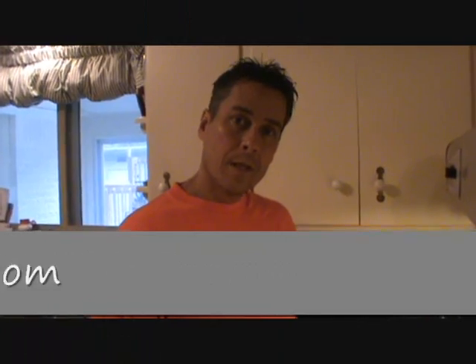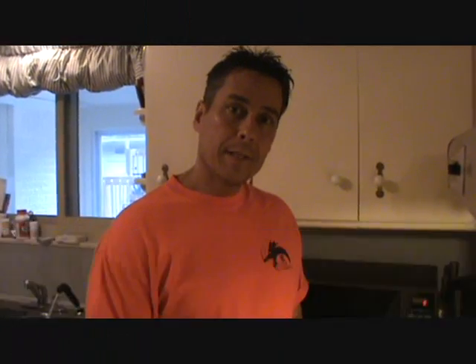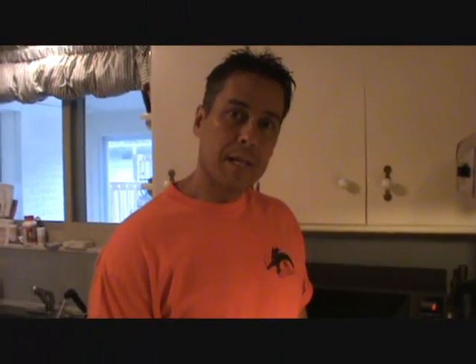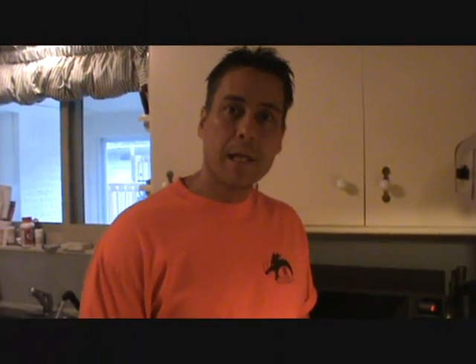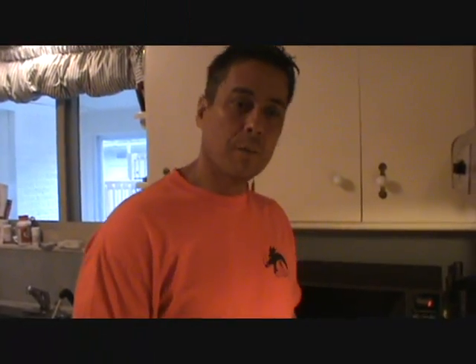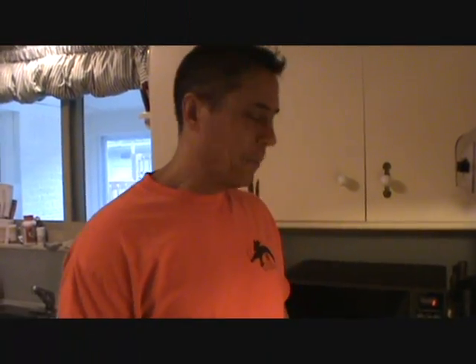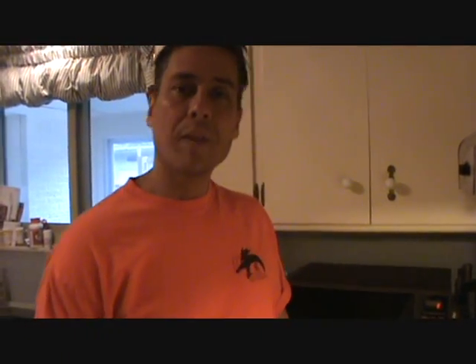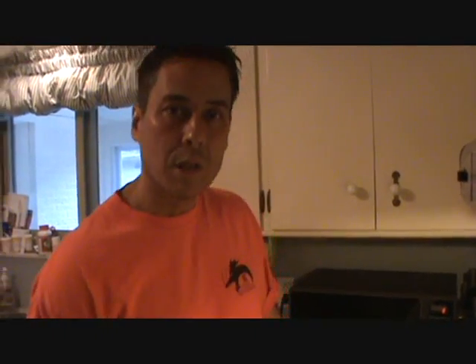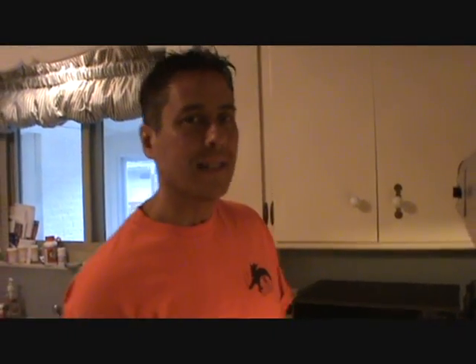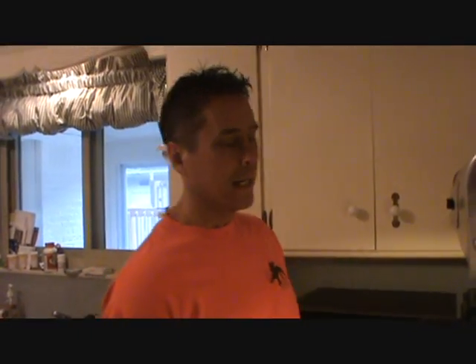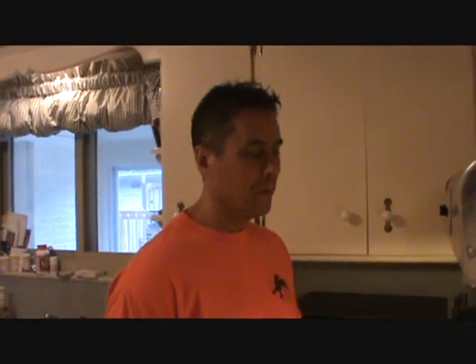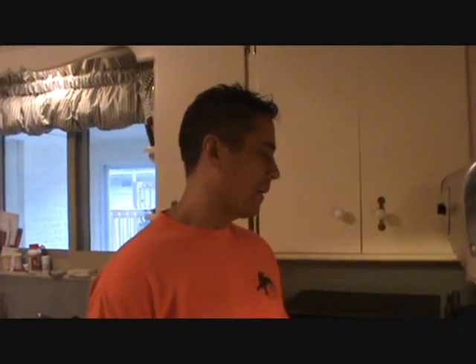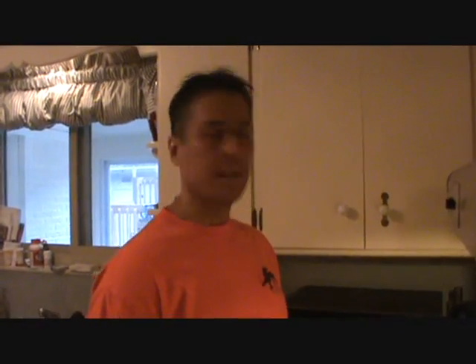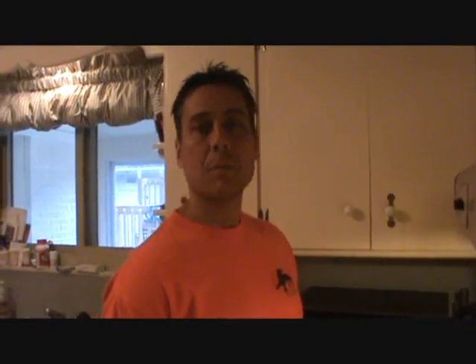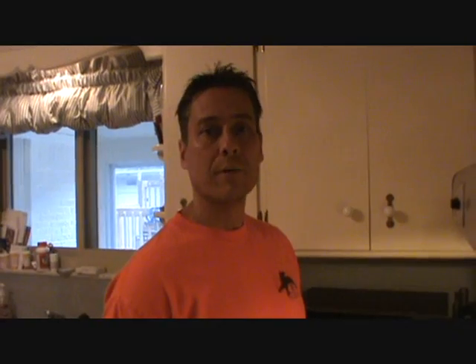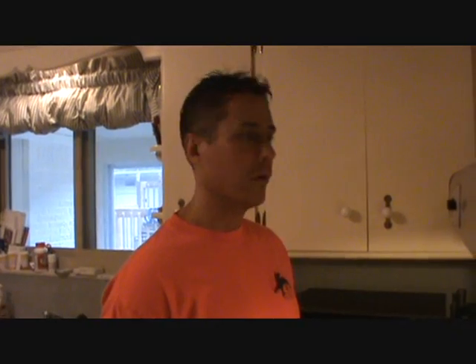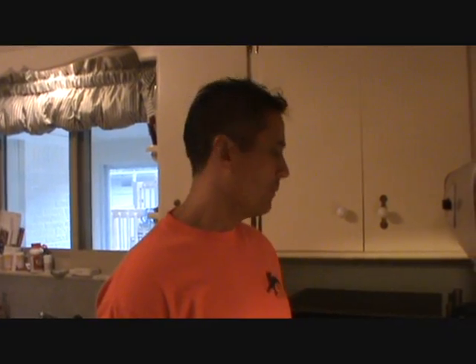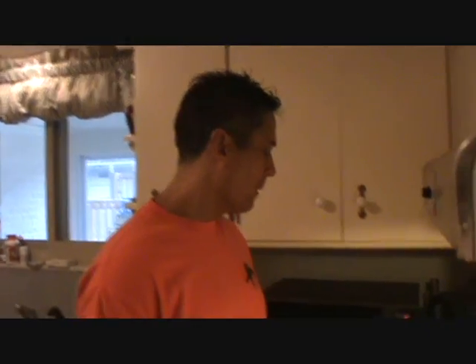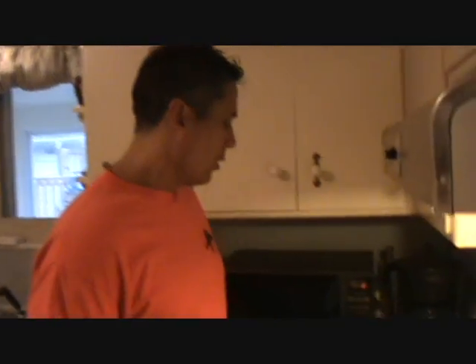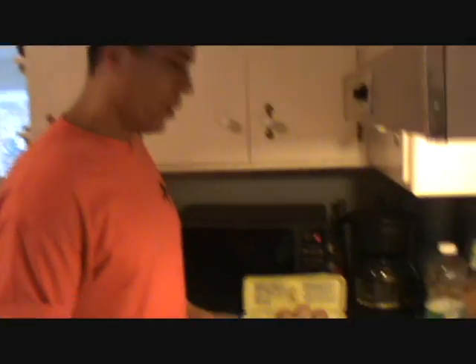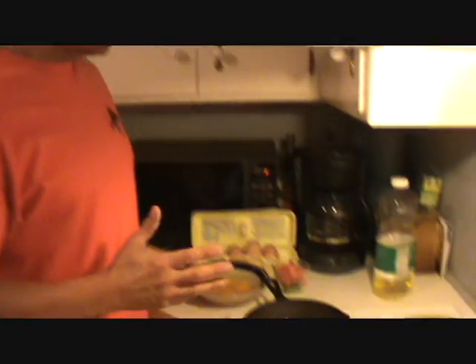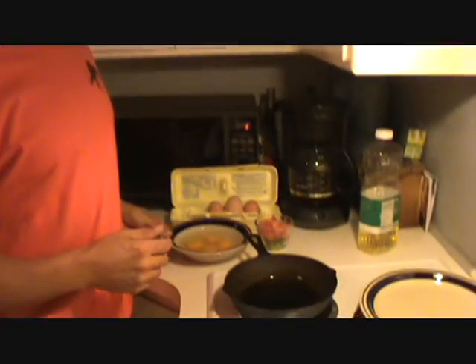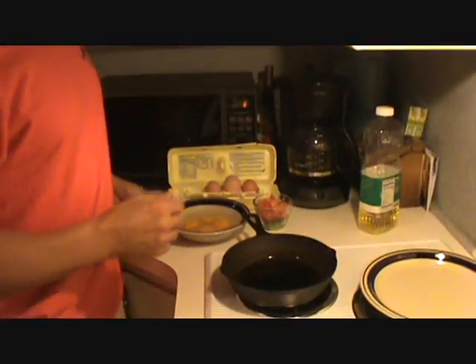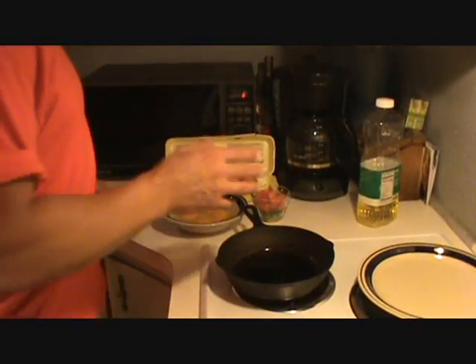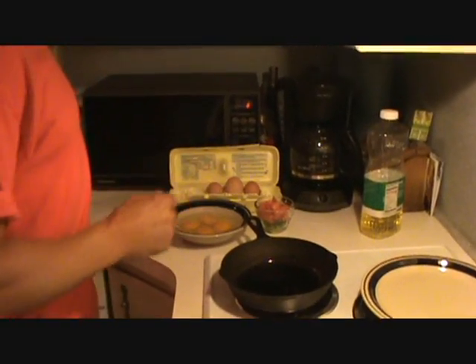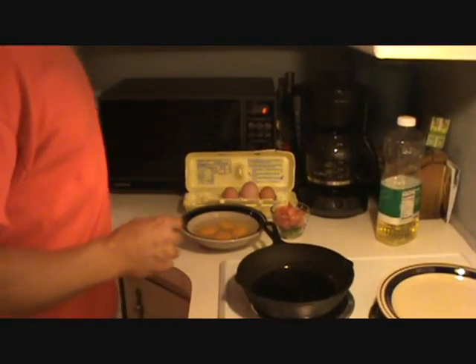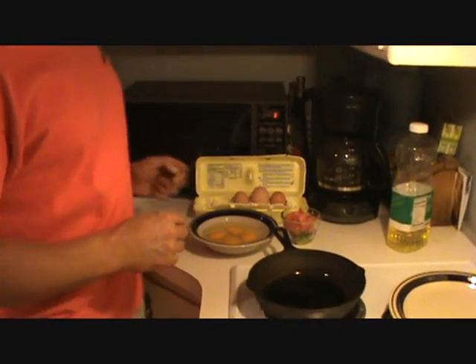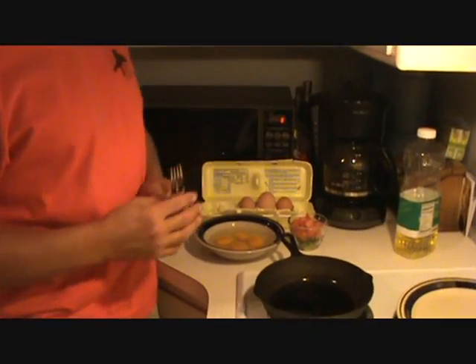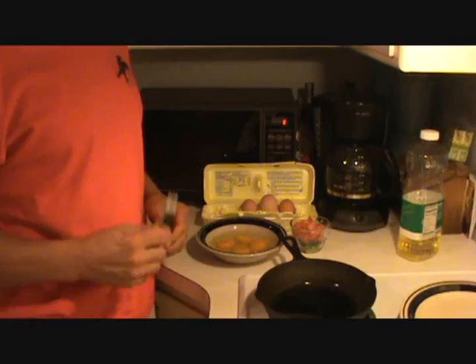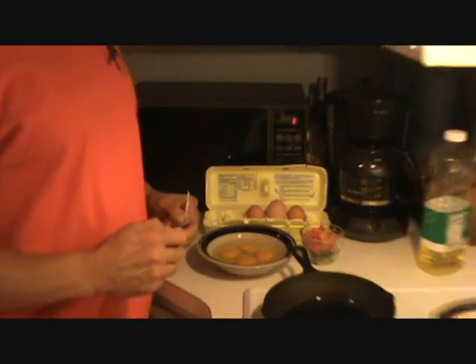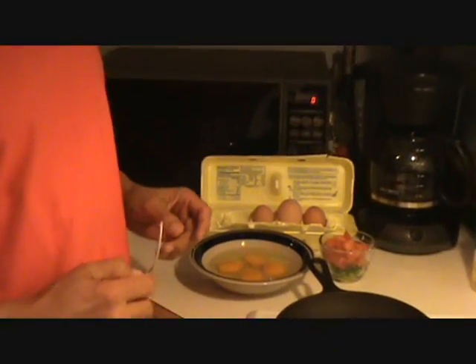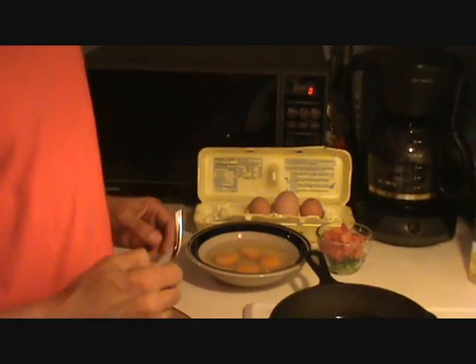Hi, Dan Przasky here from BodybuildingWithoutSteroids.com. I've got a fantastic breakfast for you — real simple to make, high in iron, high in vitamins, high in protein.